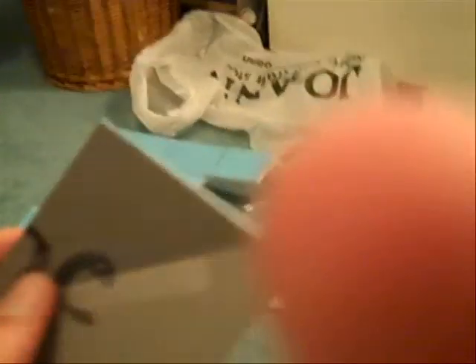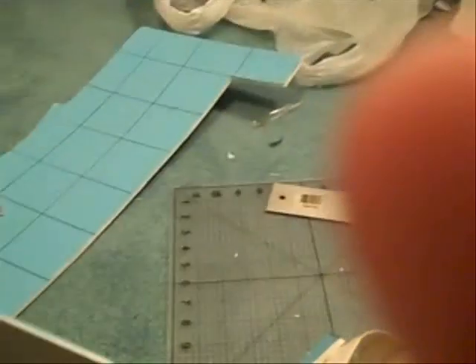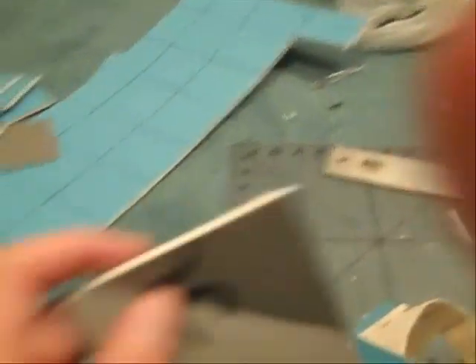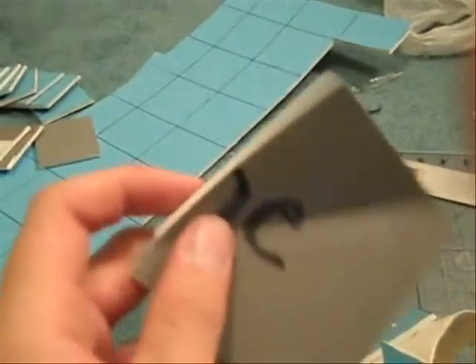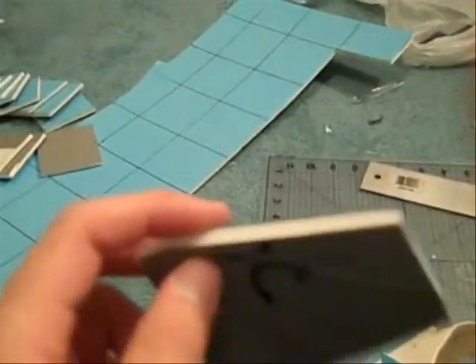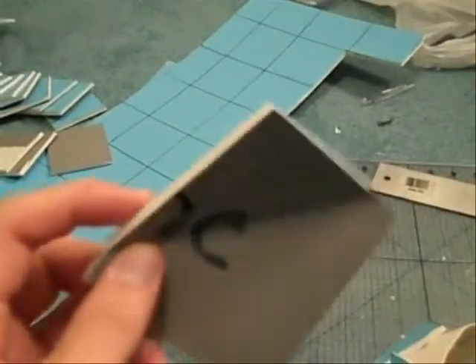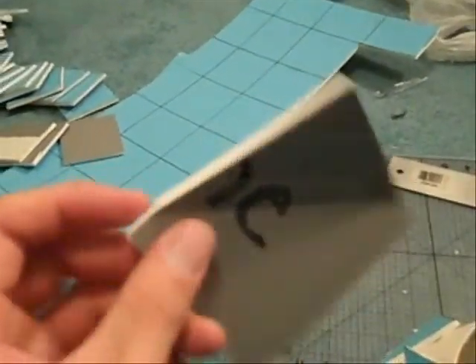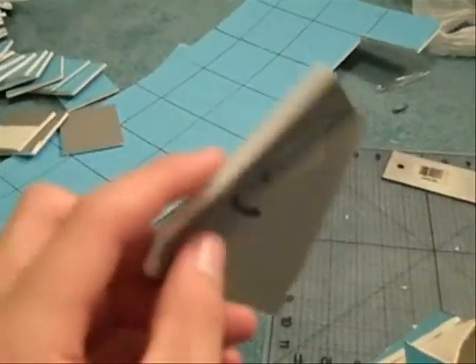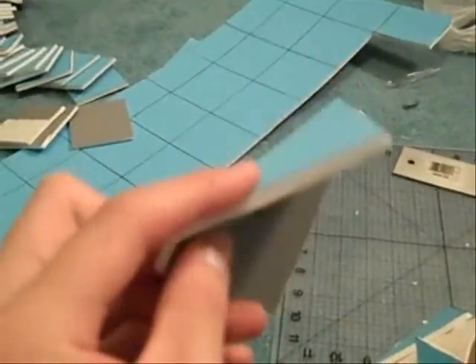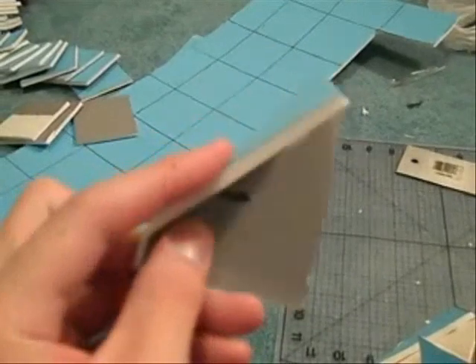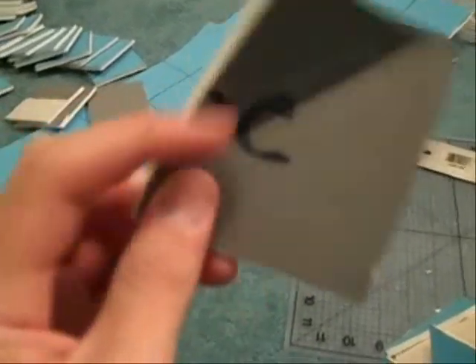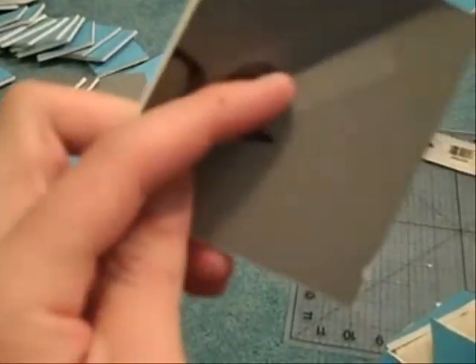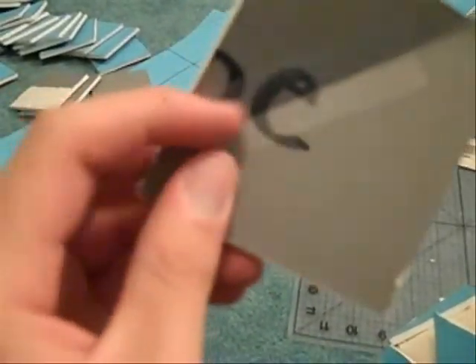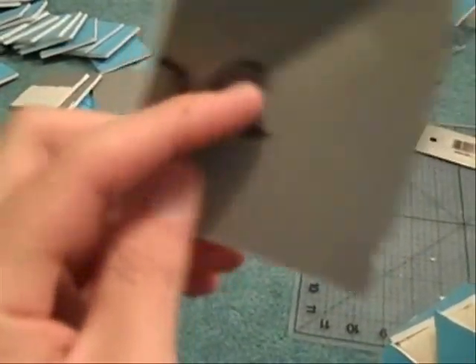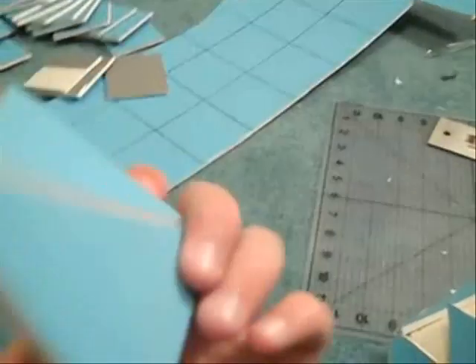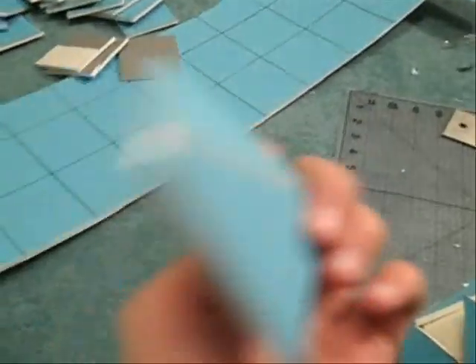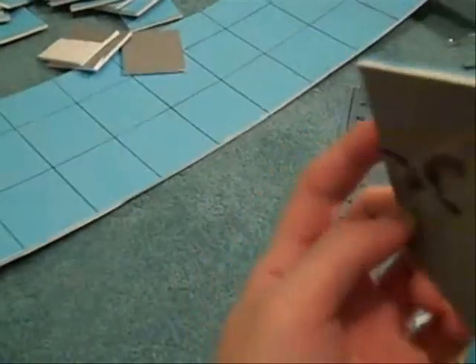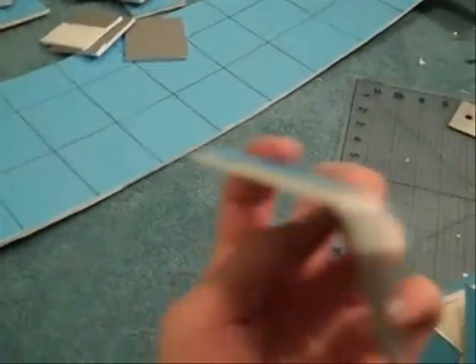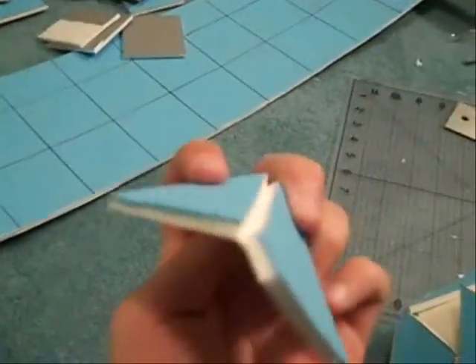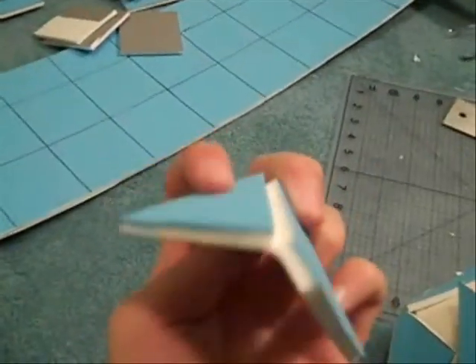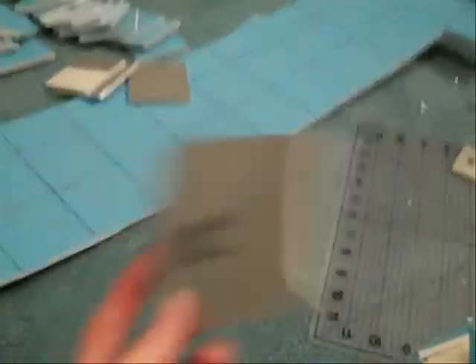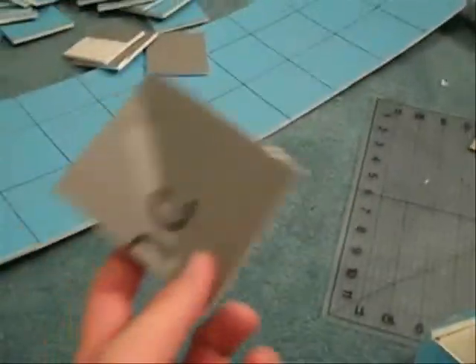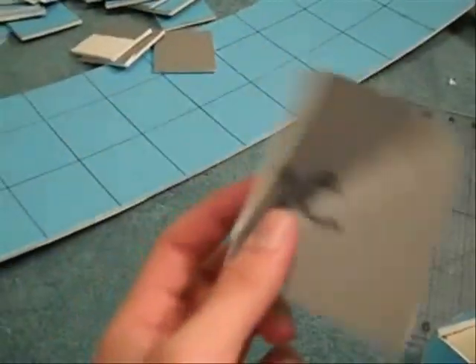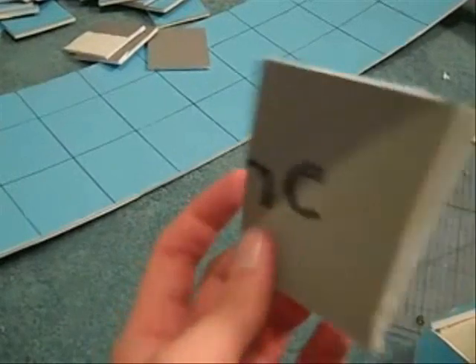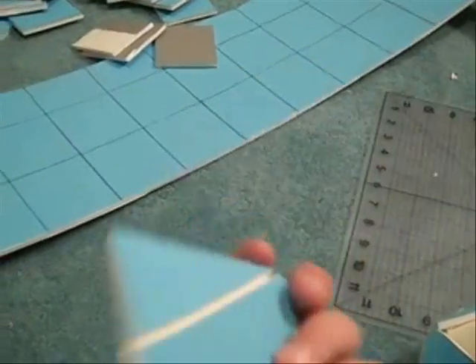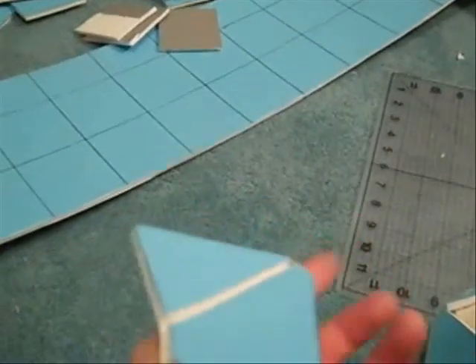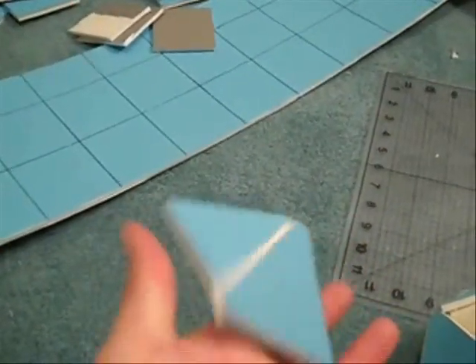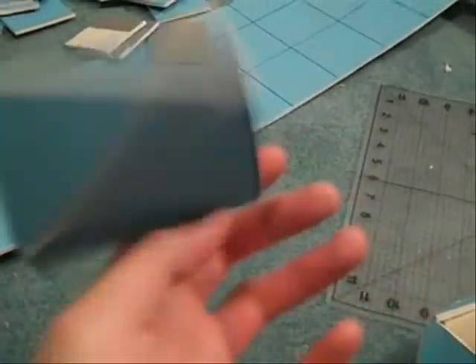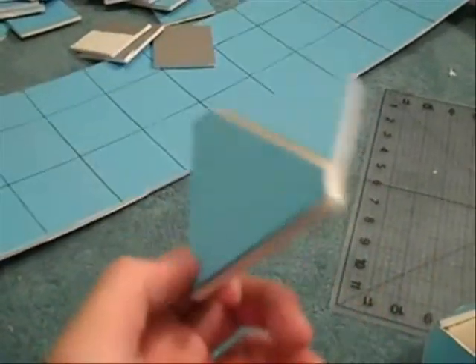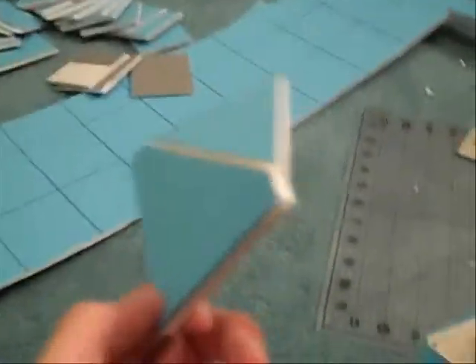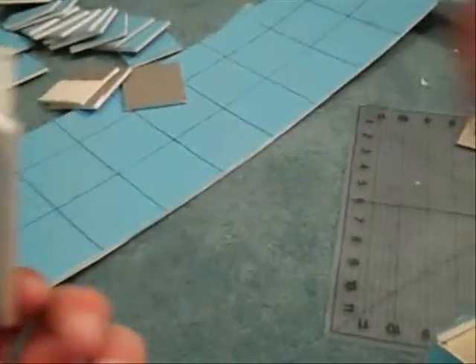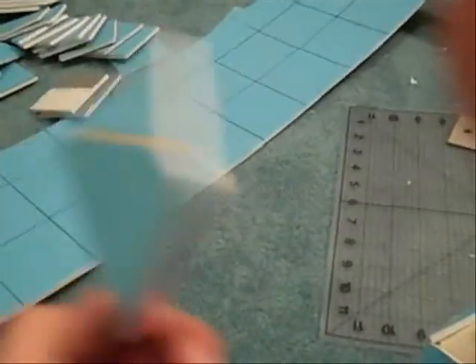Also, I have triangles — I'm kind of putting tape along the back so it doesn't snap off. If you don't want to, that's just what I'm doing.